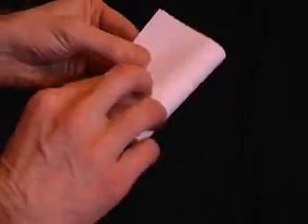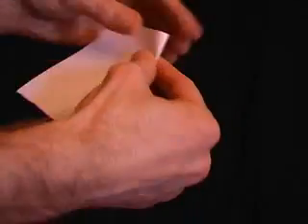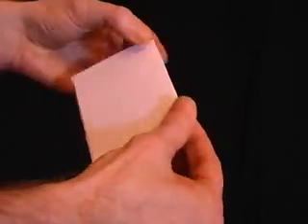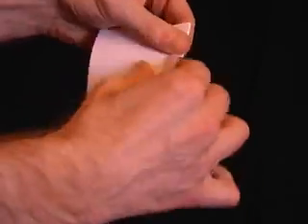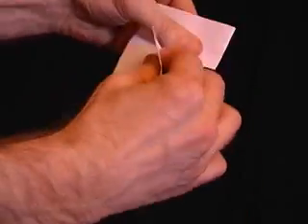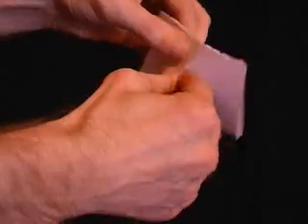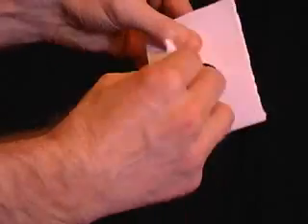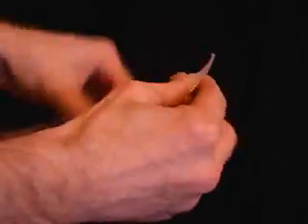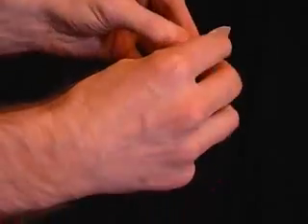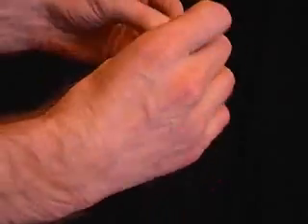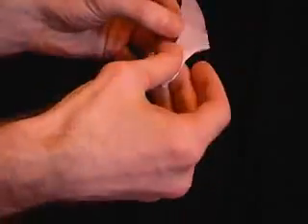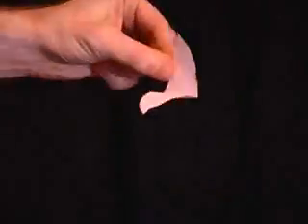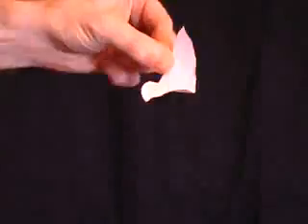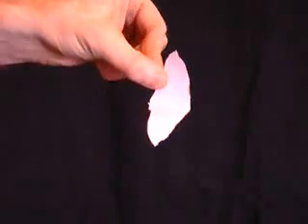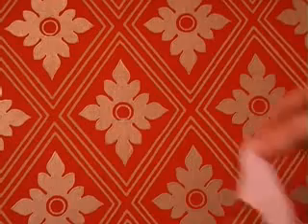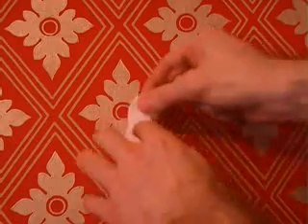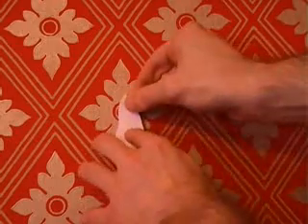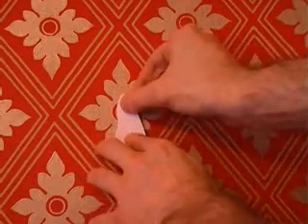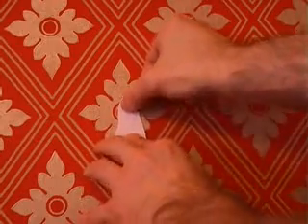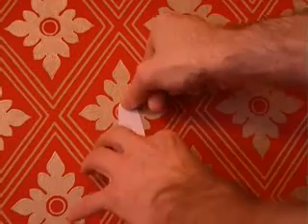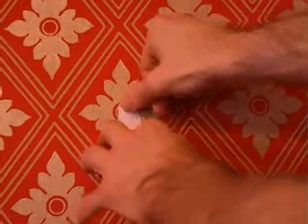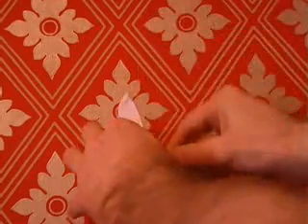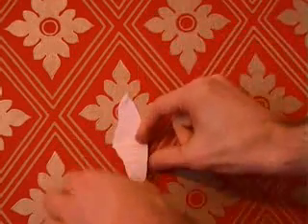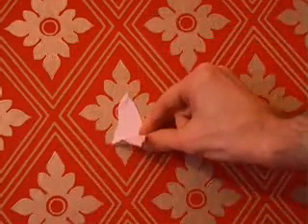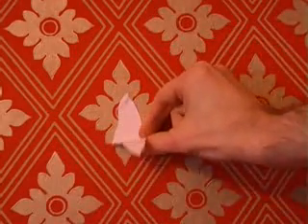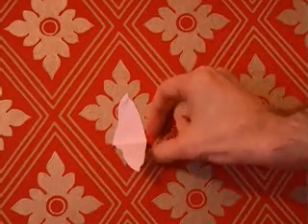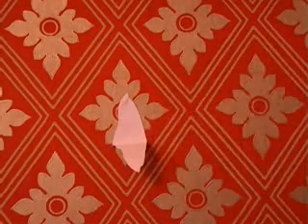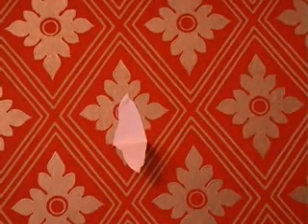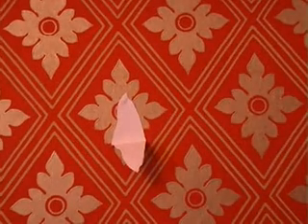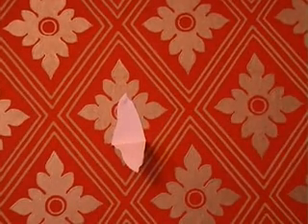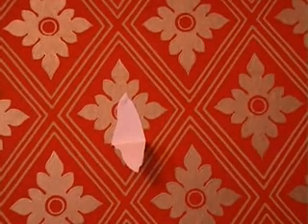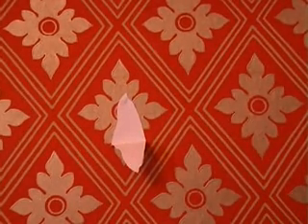Take a piece of paper, fold it in half and then tear out a diamond shape. Unfold the diamond and attach the top of it to some wallpaper. It will appear as if there's a huge rip in the wallpaper.